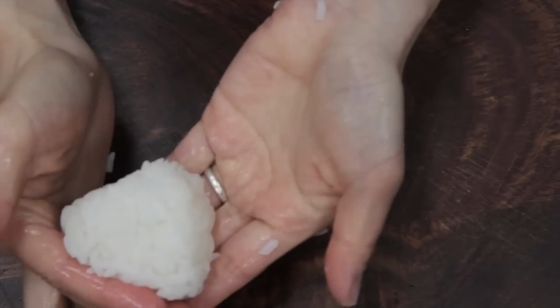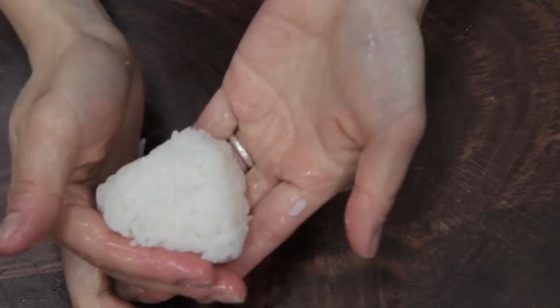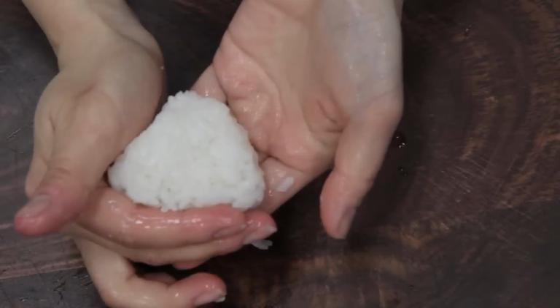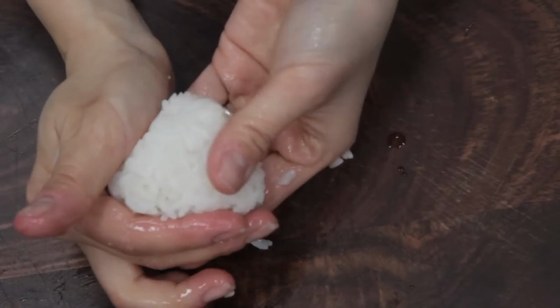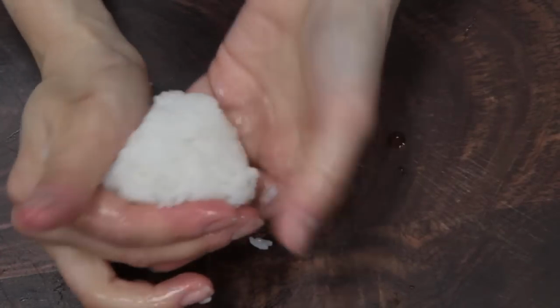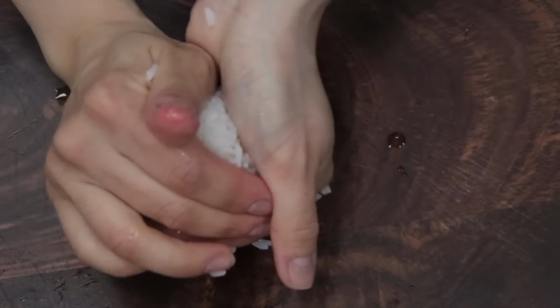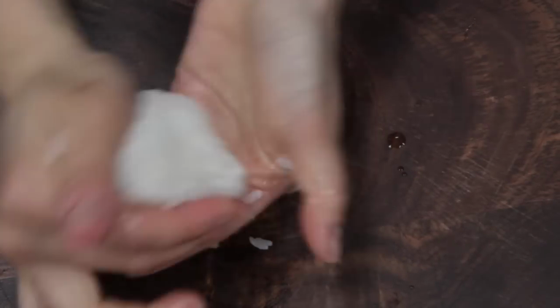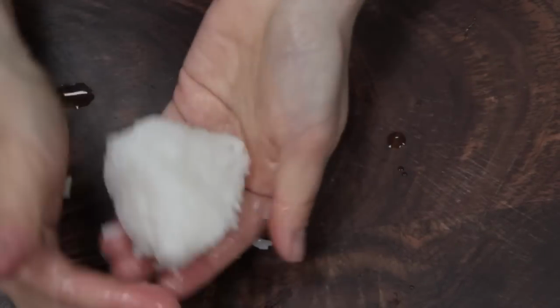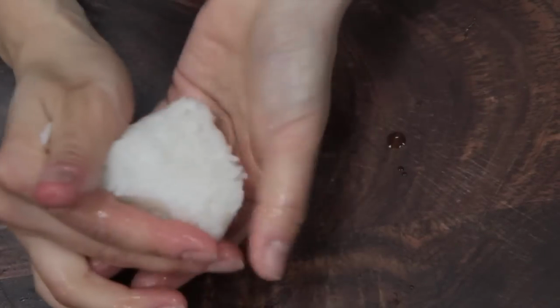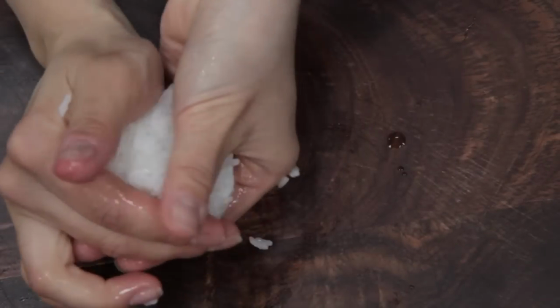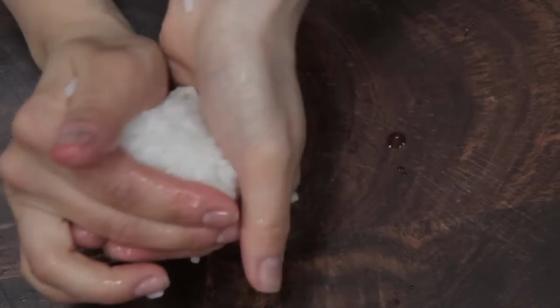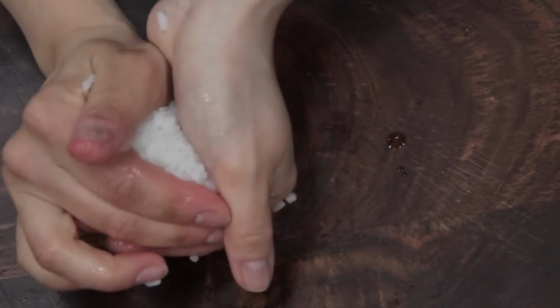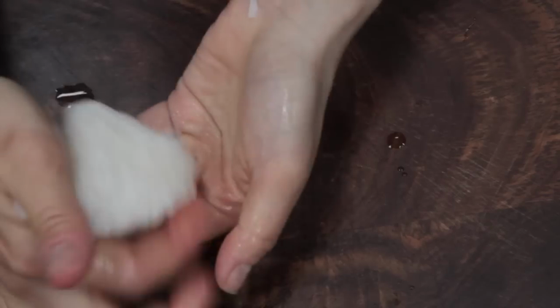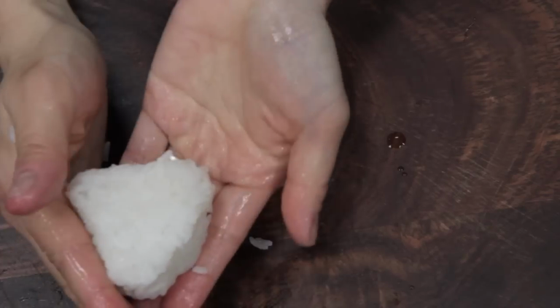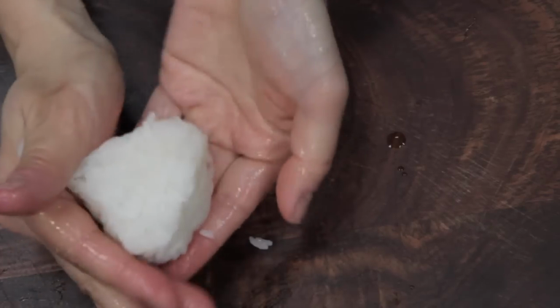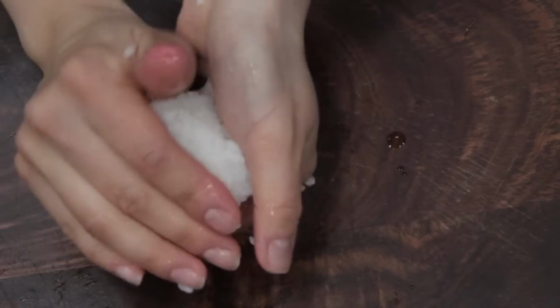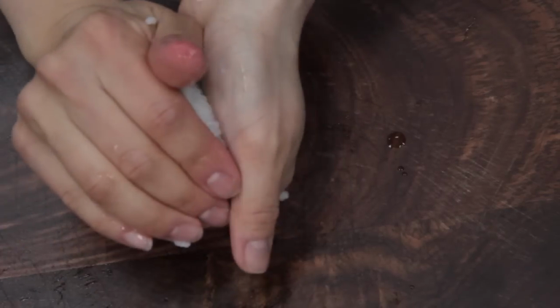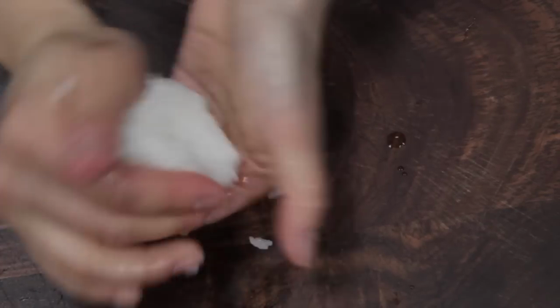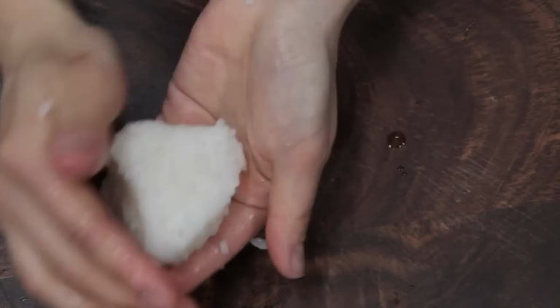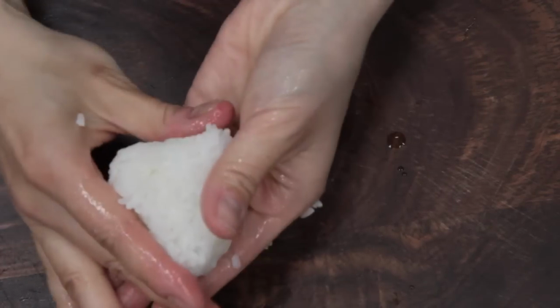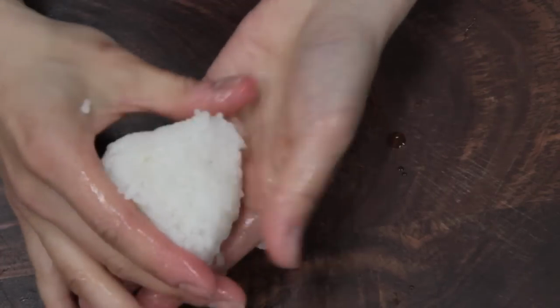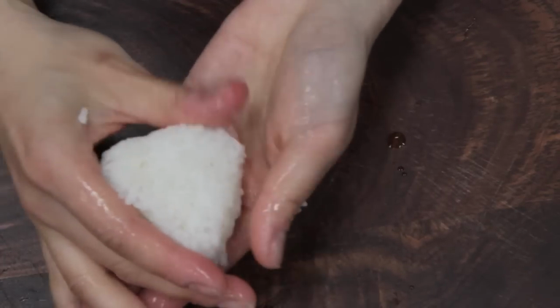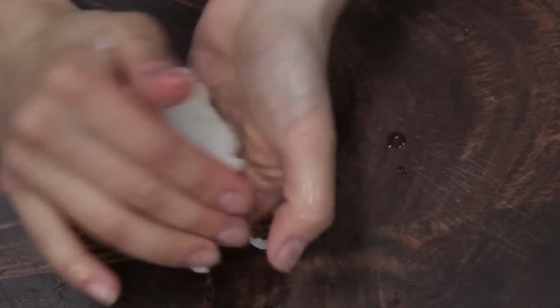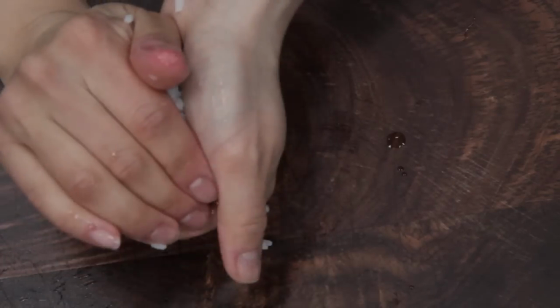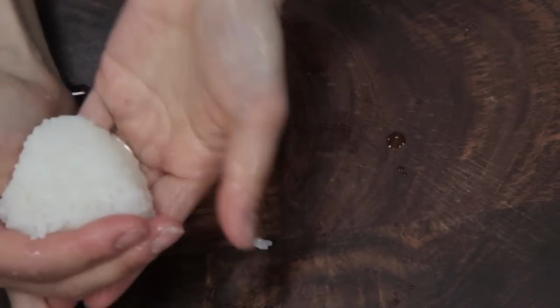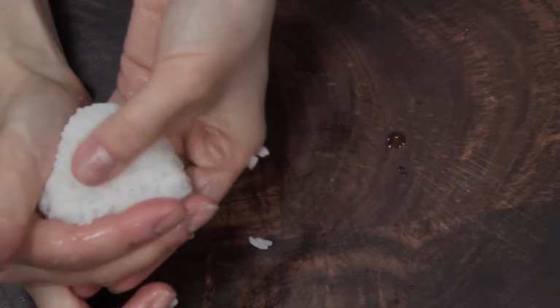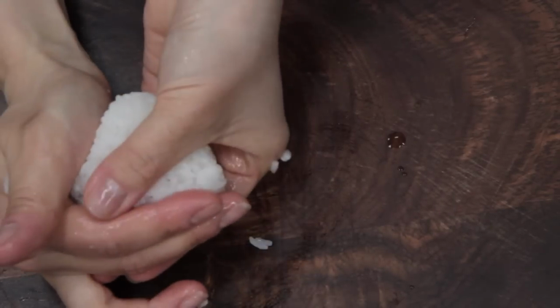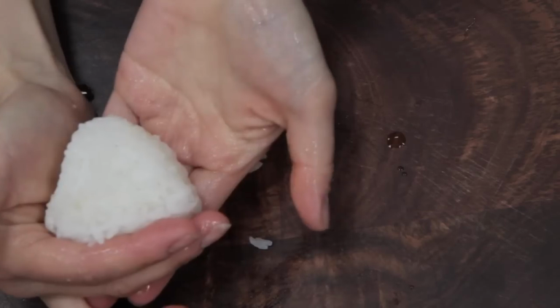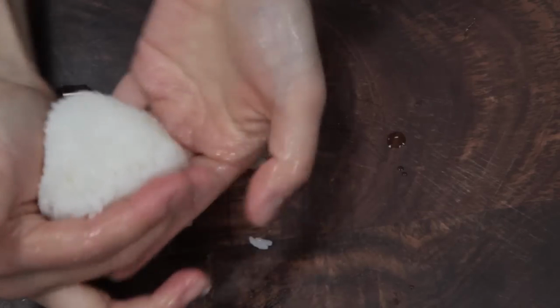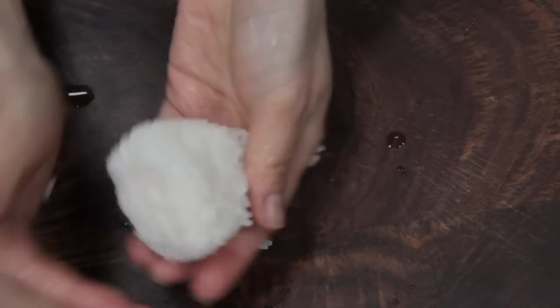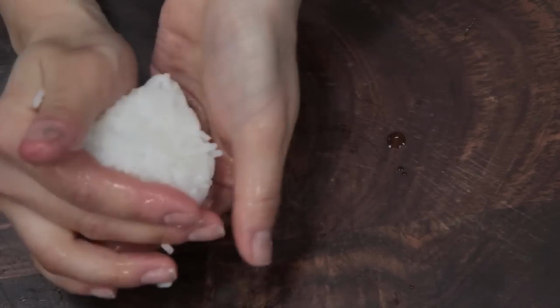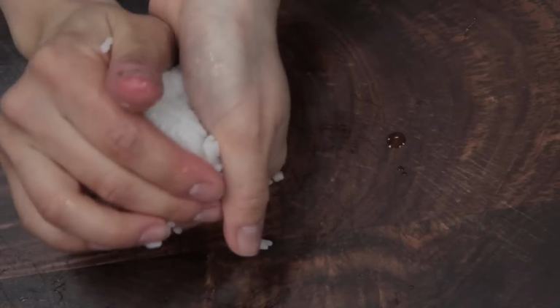Here I'm showing you quickly how to shape an onigiri. These are small ones. Just dampen your hands with water and shape them into a triangle like this. You can add fillings if you like. I have a tutorial on how to make onigiri — I'll put the link down below.